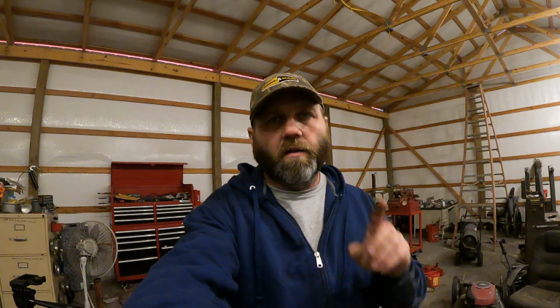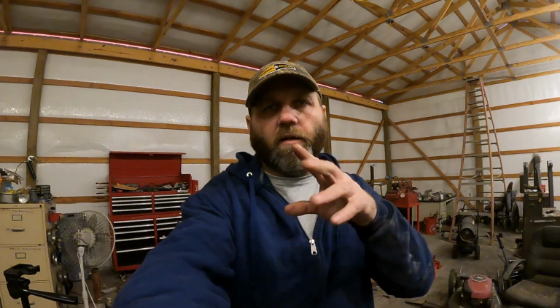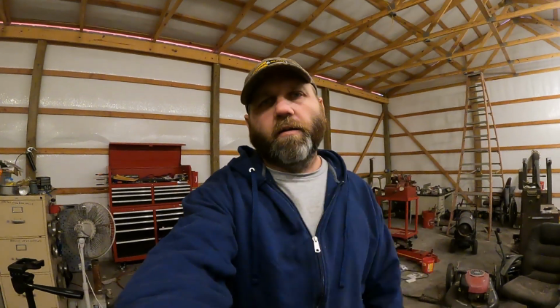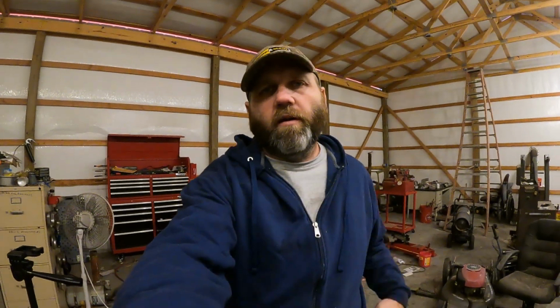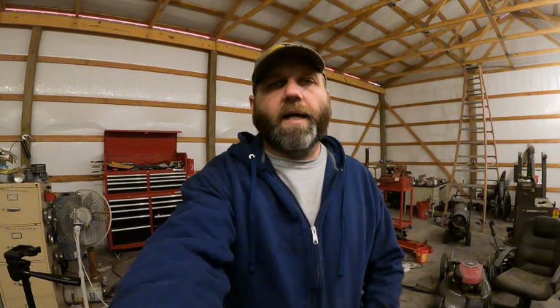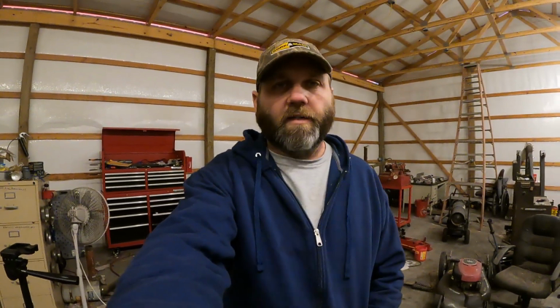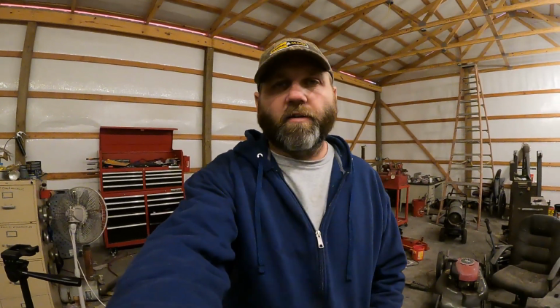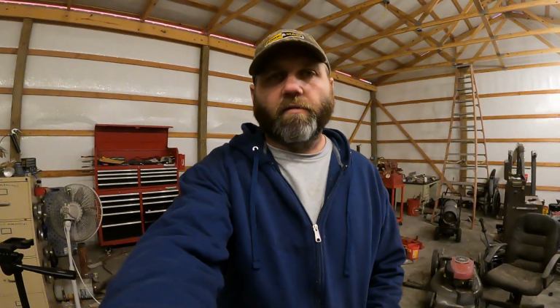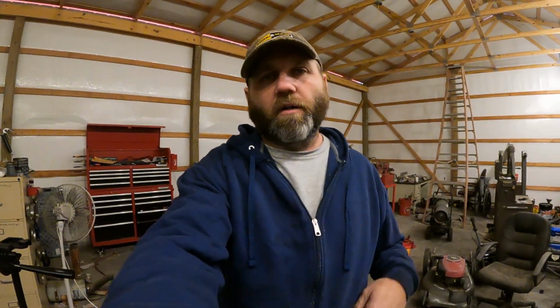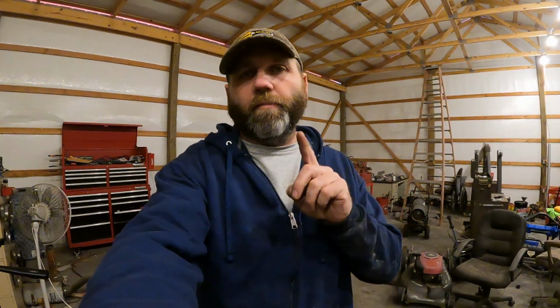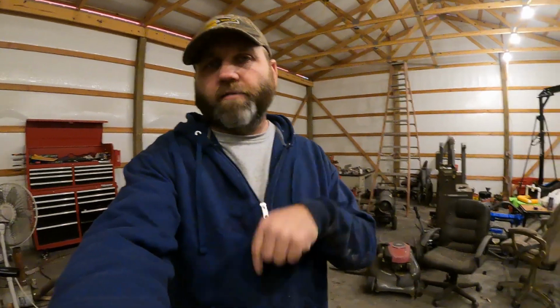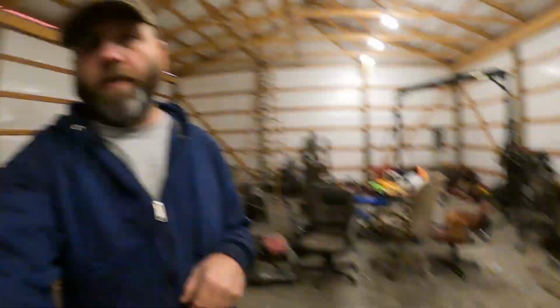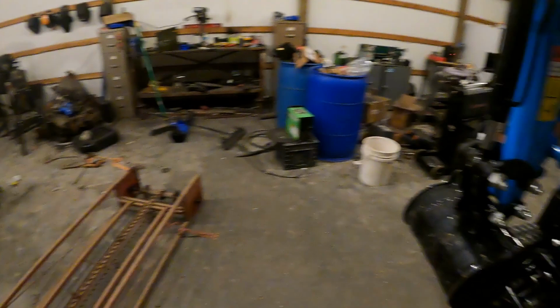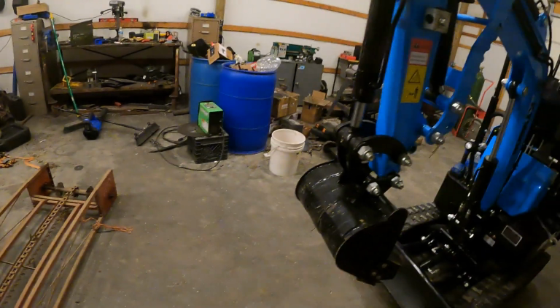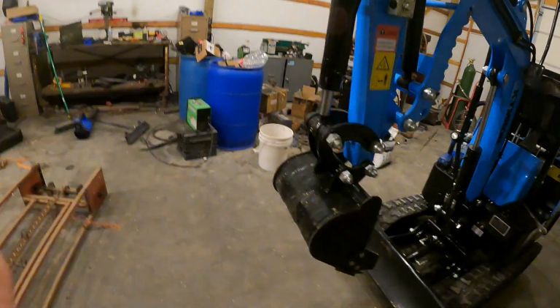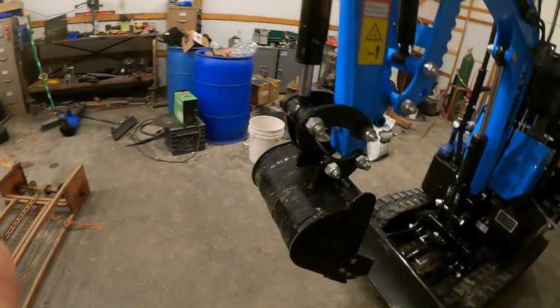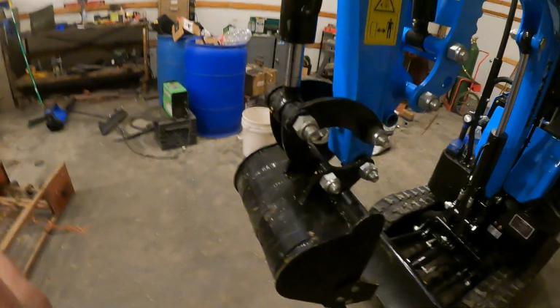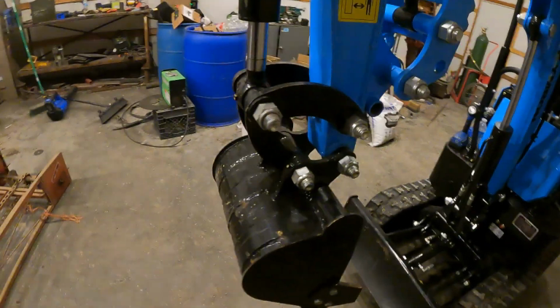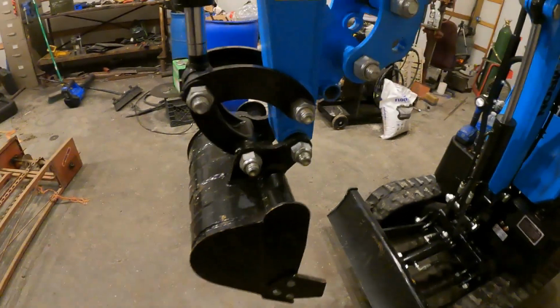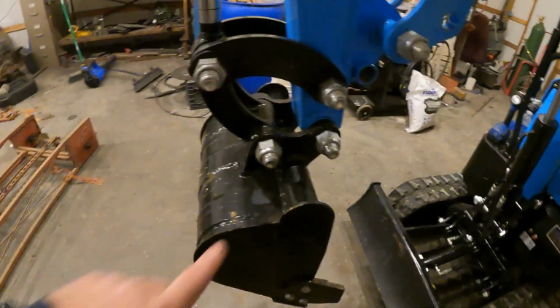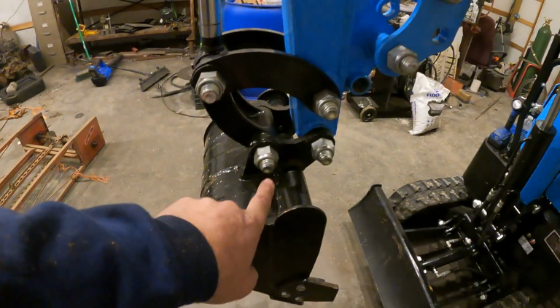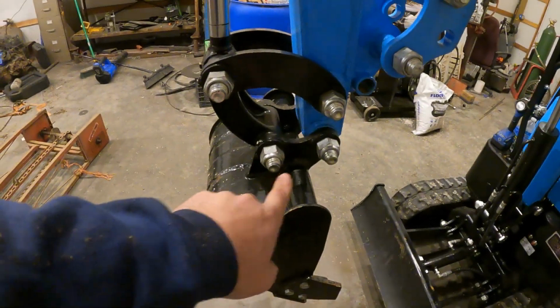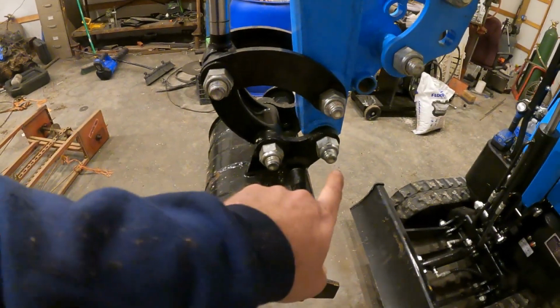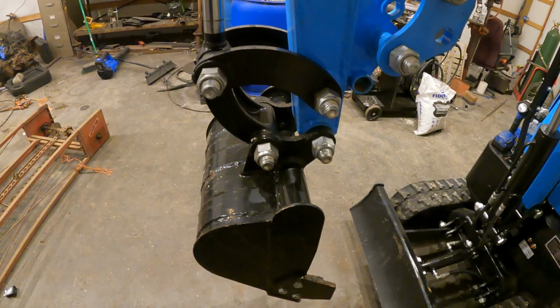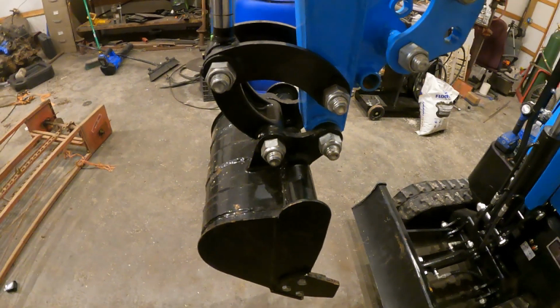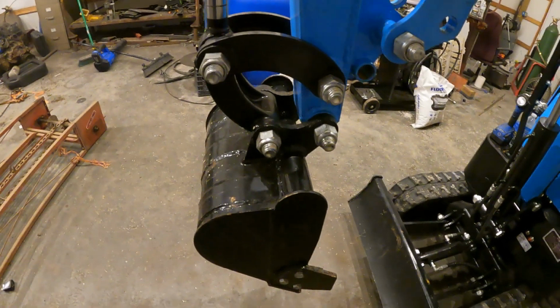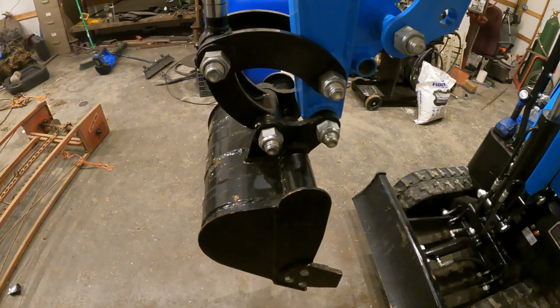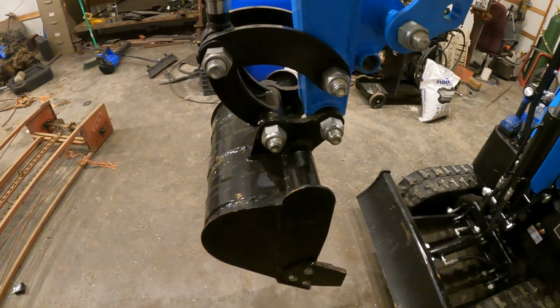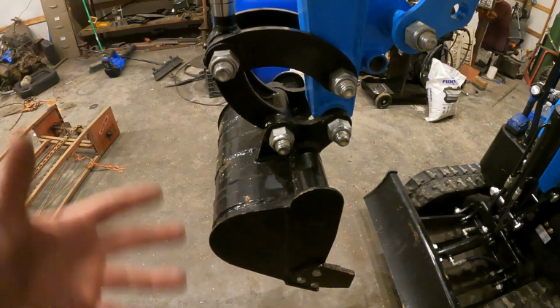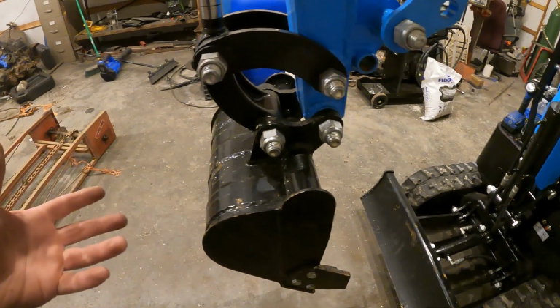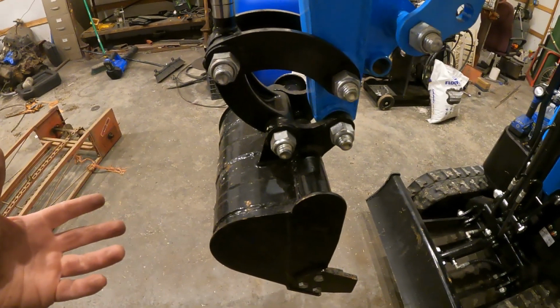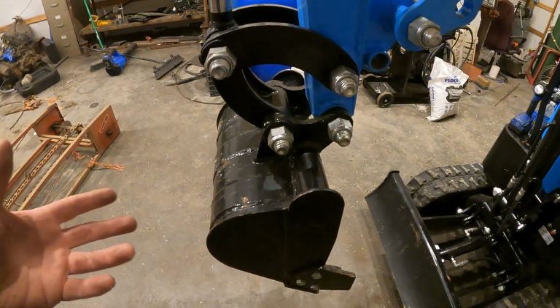Hey everybody, welcome back. Getting ready to do another video on the mini excavator today. I've got the quick attach for this and I figured I'd make a video in case anybody else wants to know how to put these on.